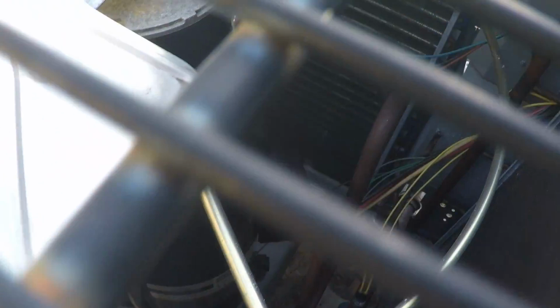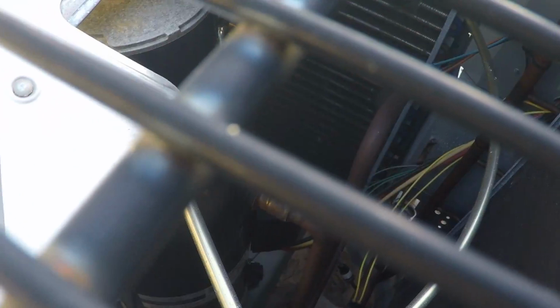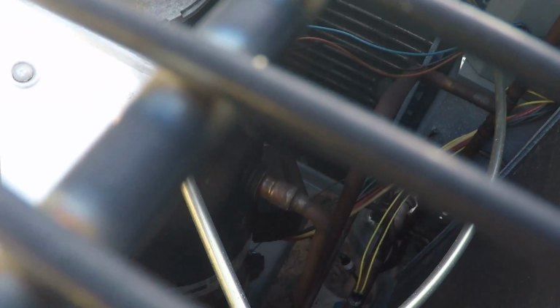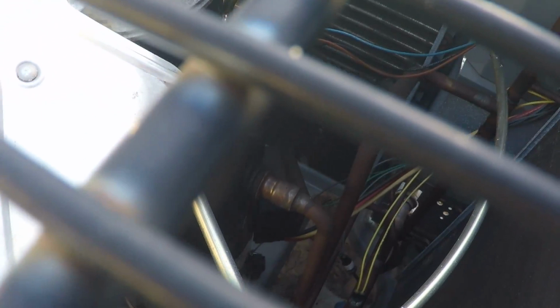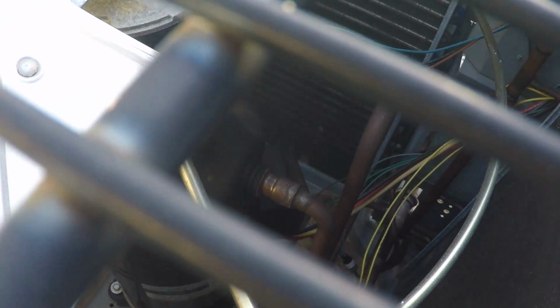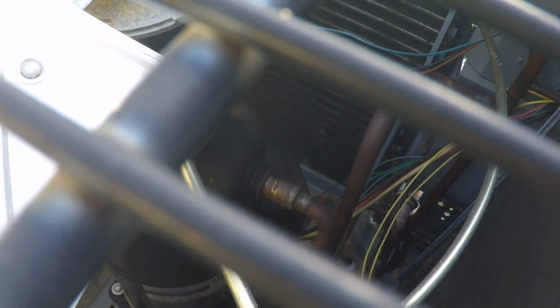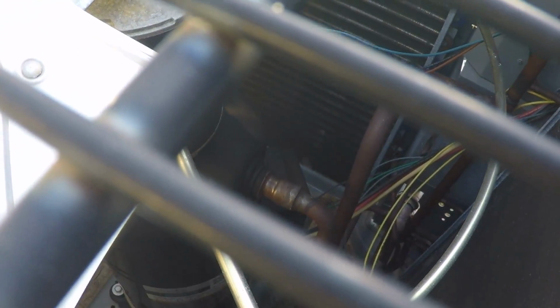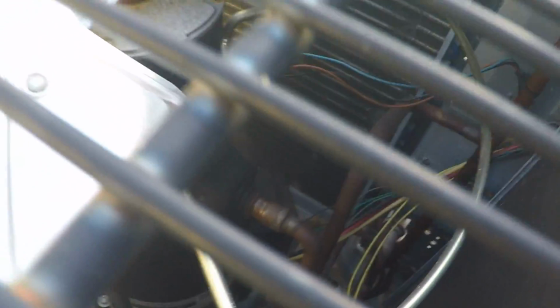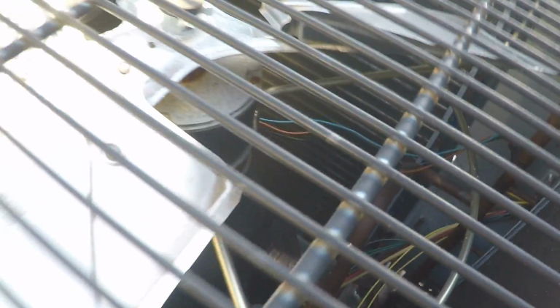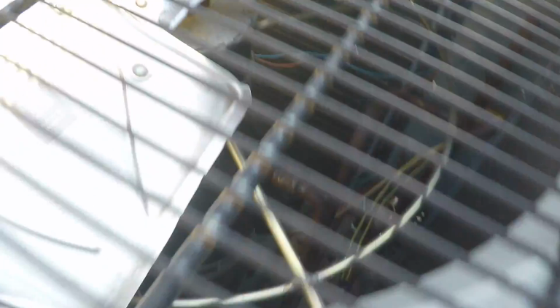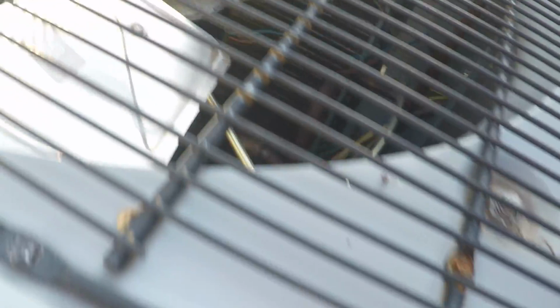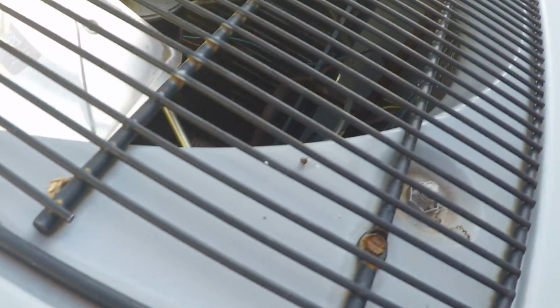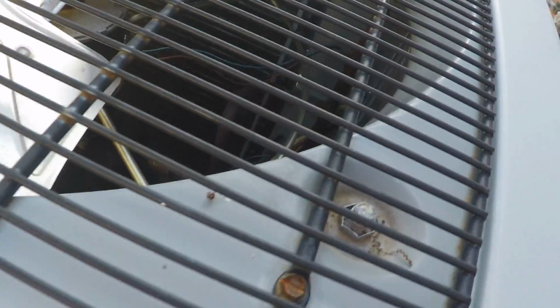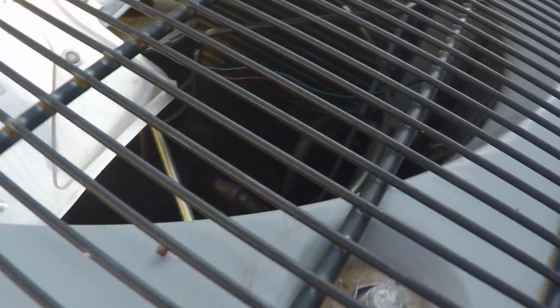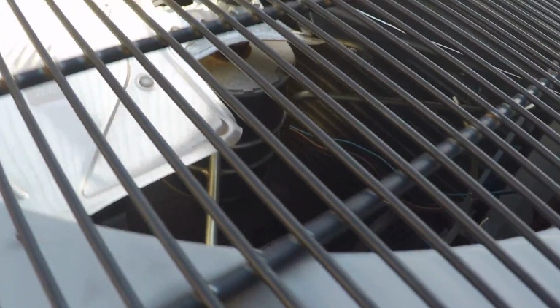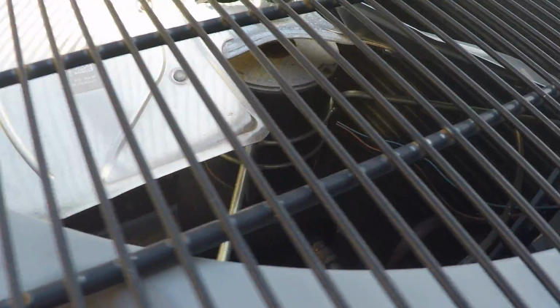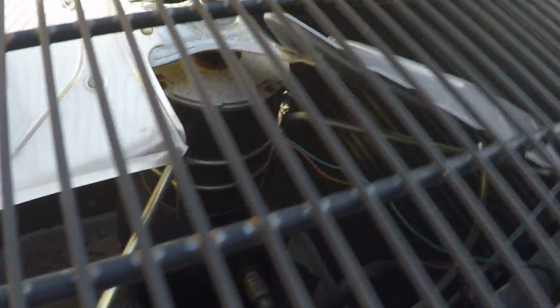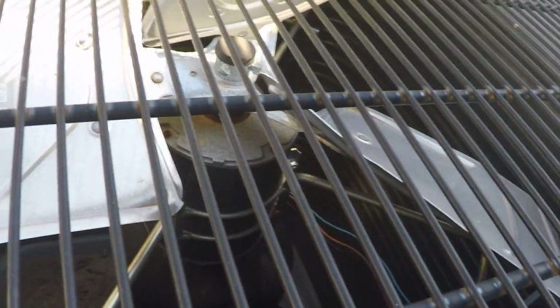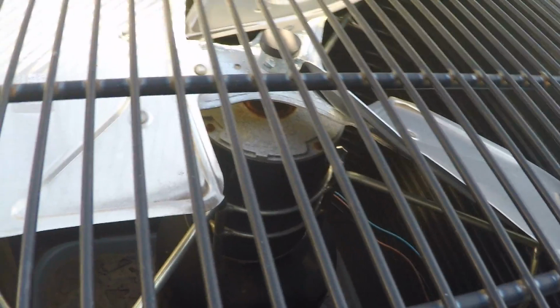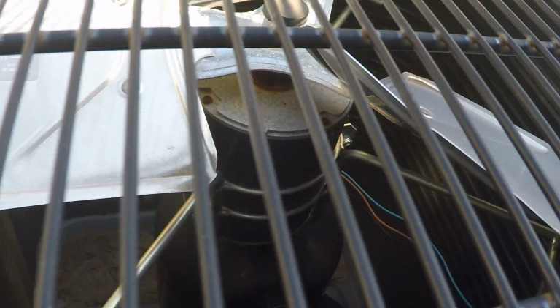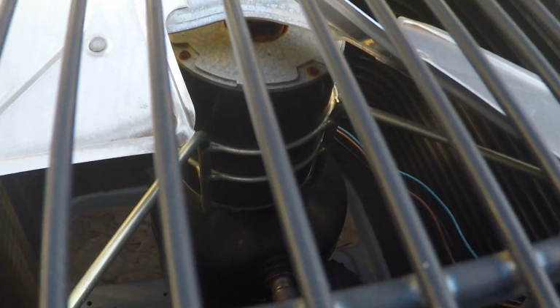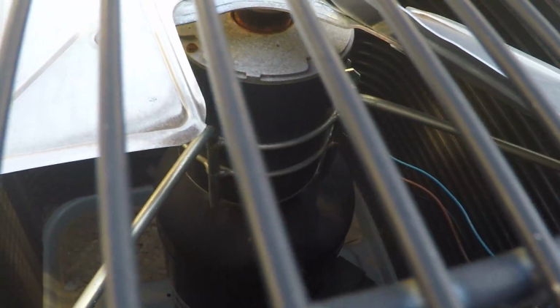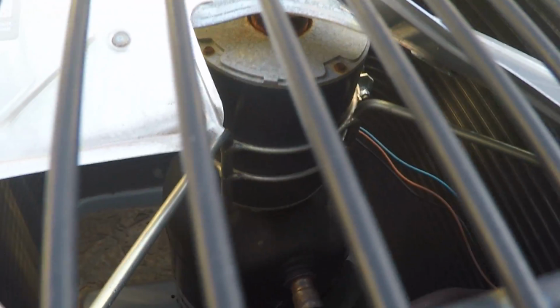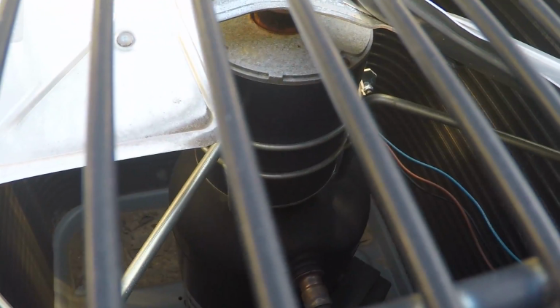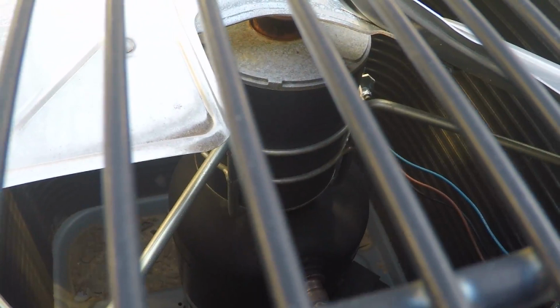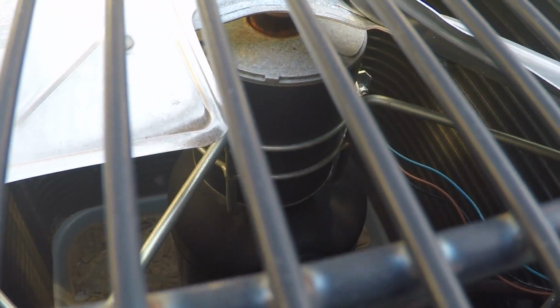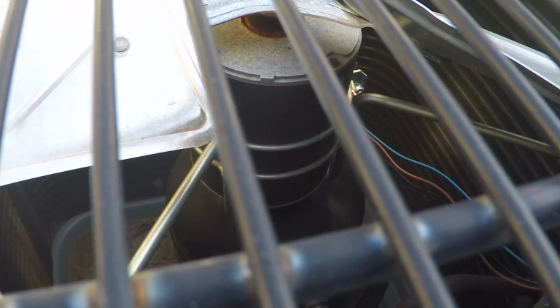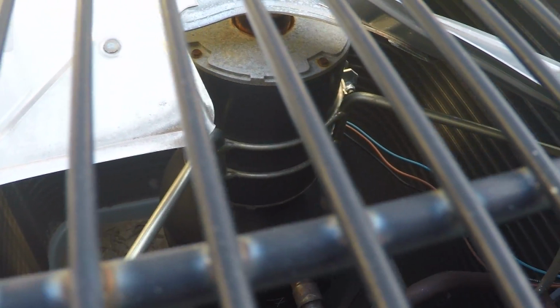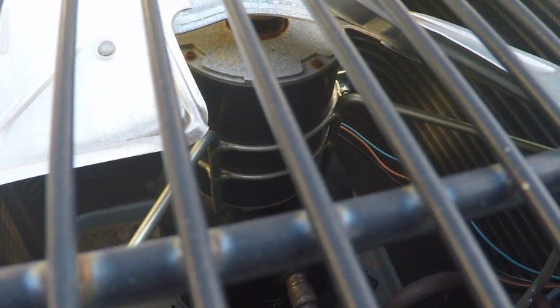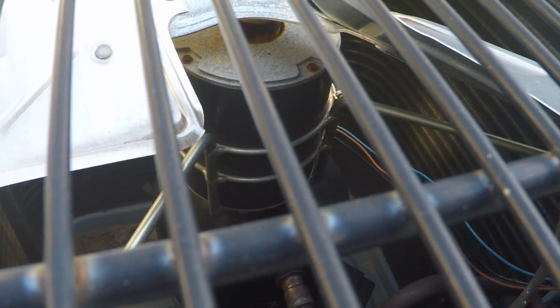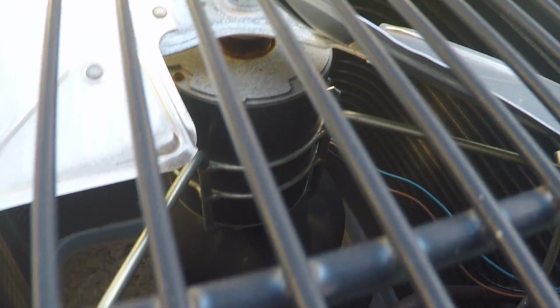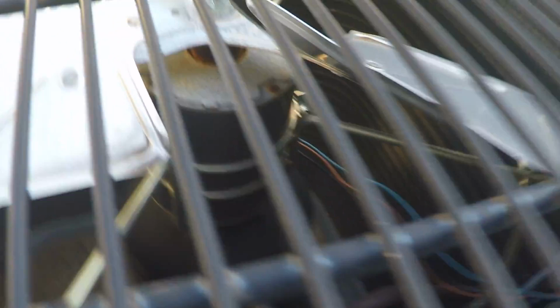It's like a chiller Copeland scroll on a central air conditioner - that's weird. One of the biggest Copeland scrolls I've ever seen.